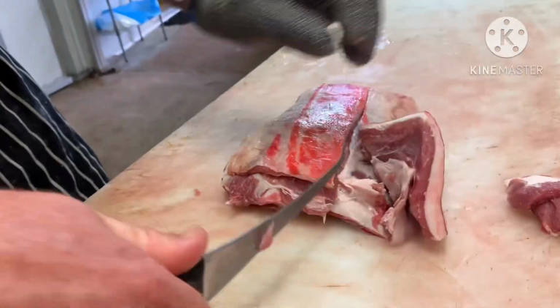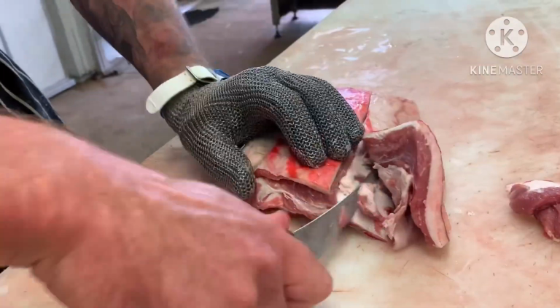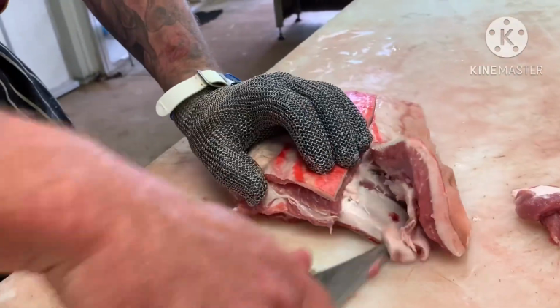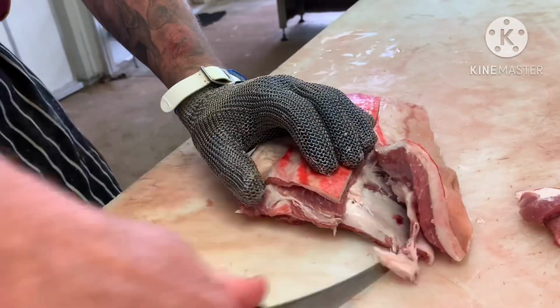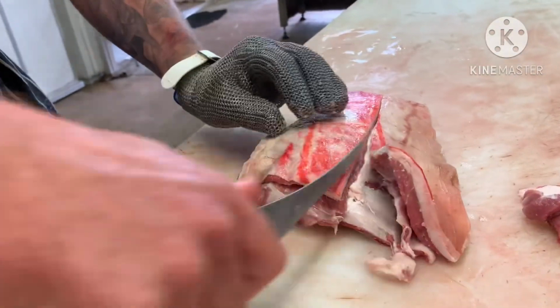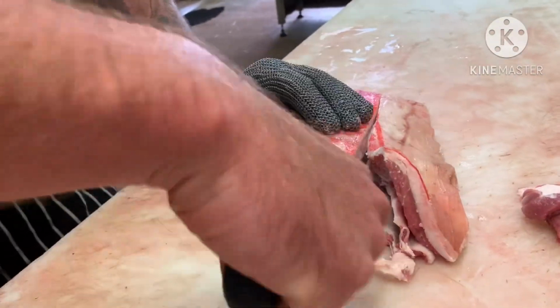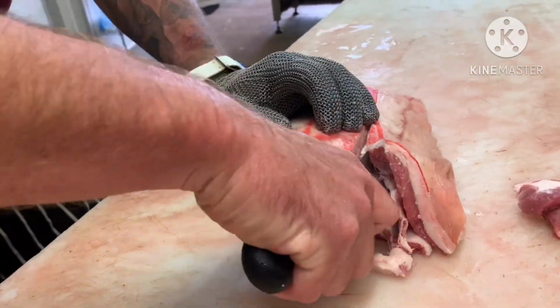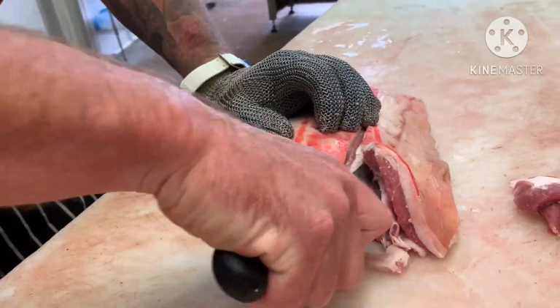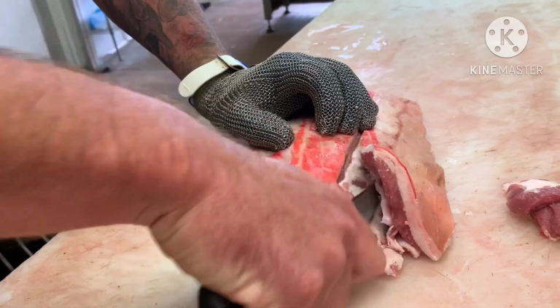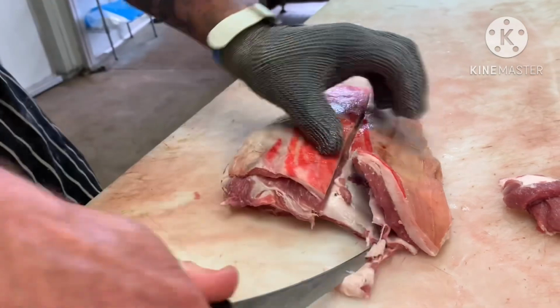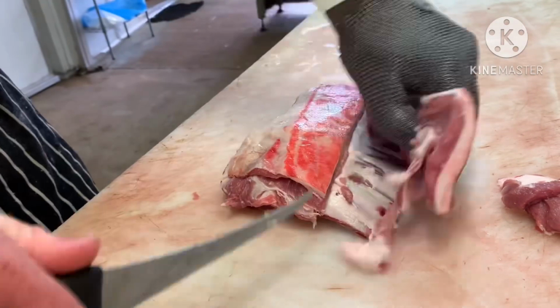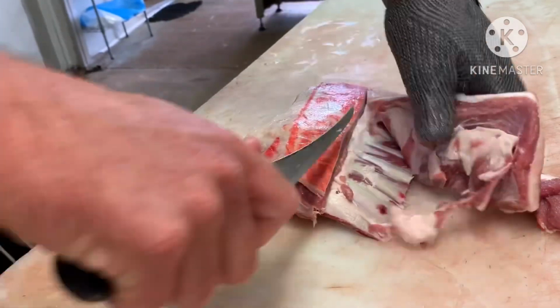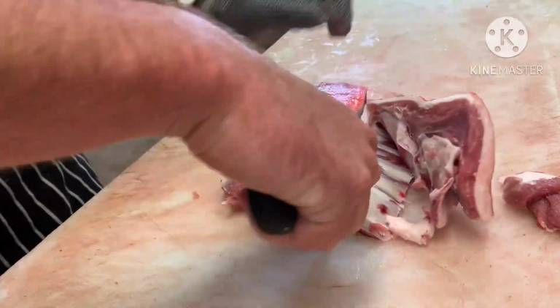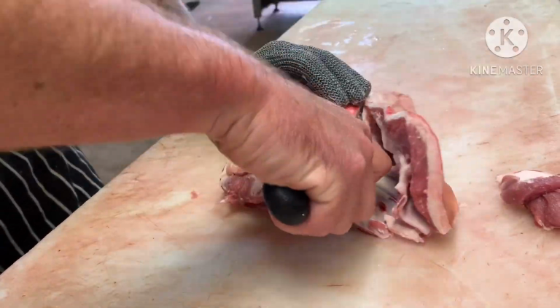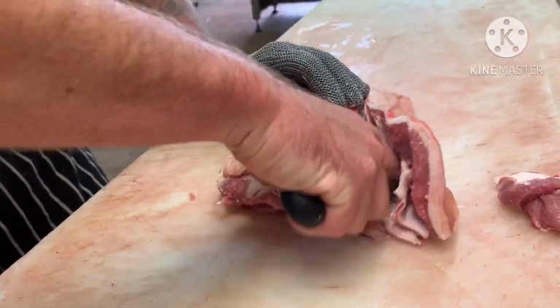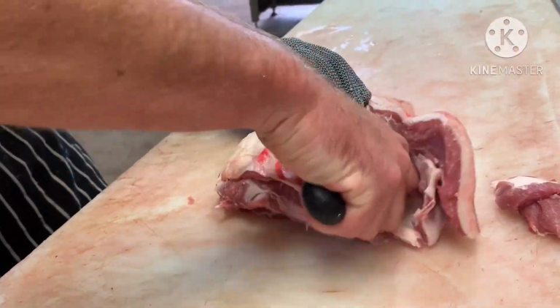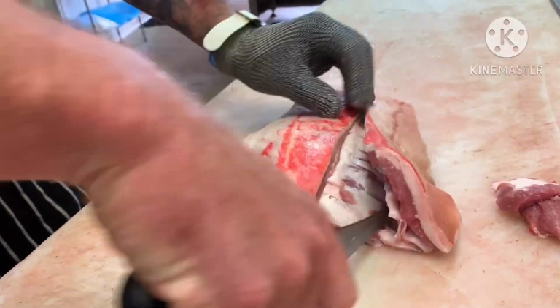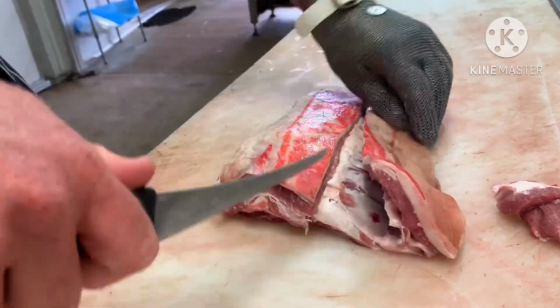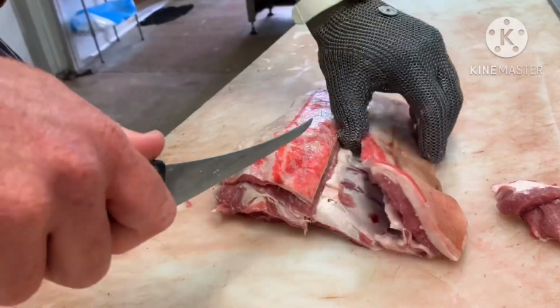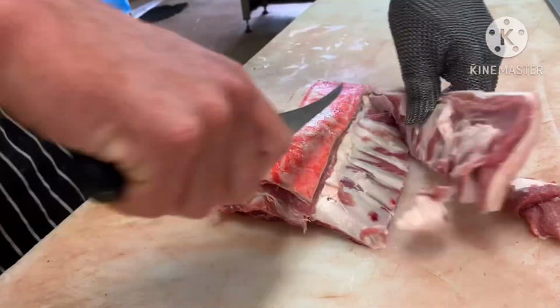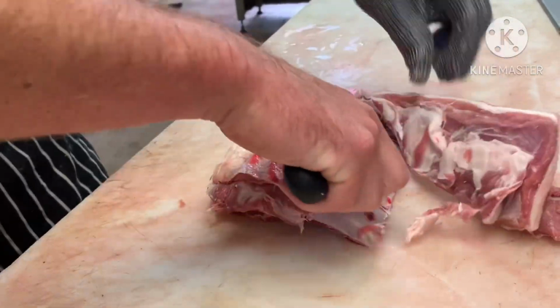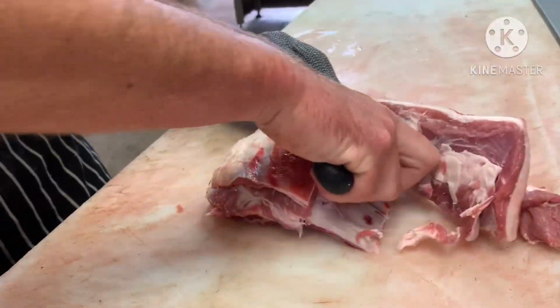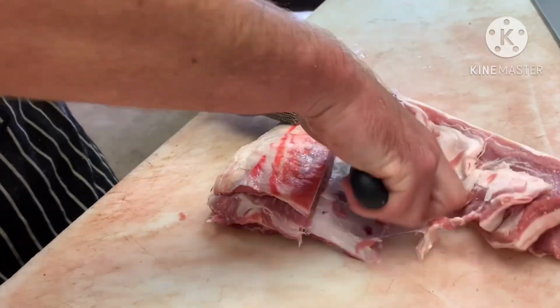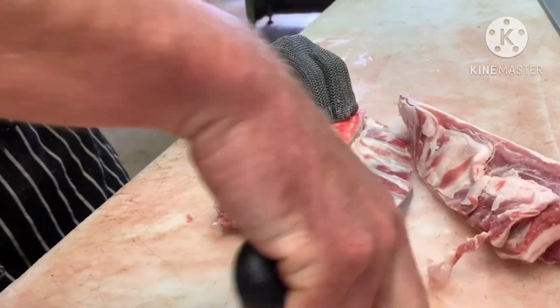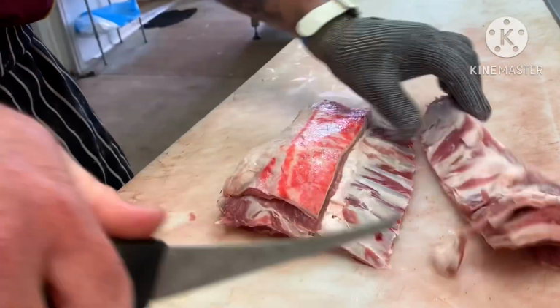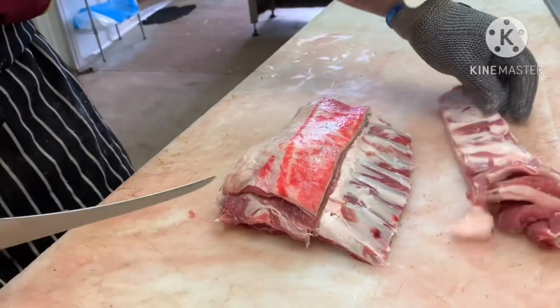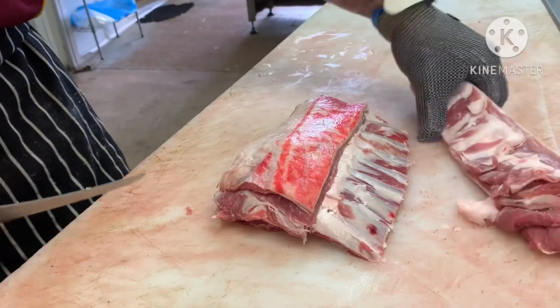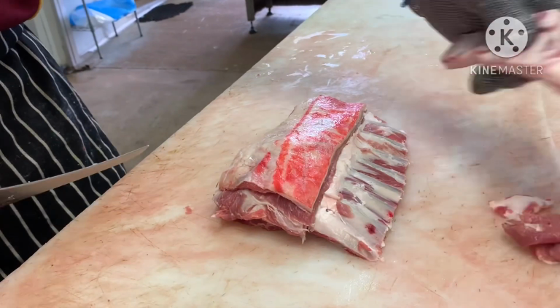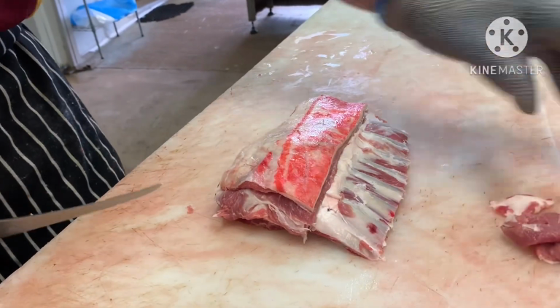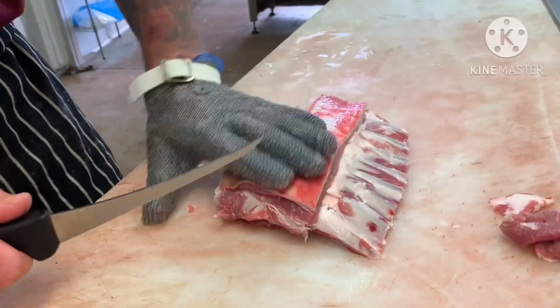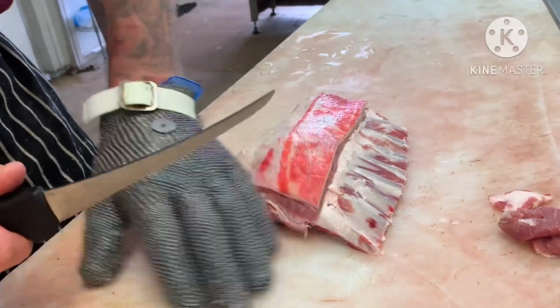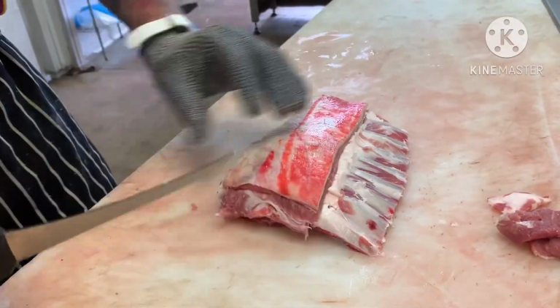I know I've got a glove on, but it's always good practice — just keep your fingers away from the direction you're cutting in. The bone's nice and clean.